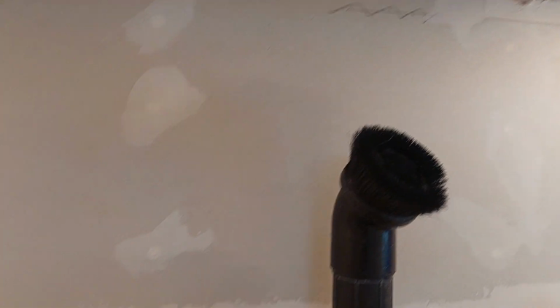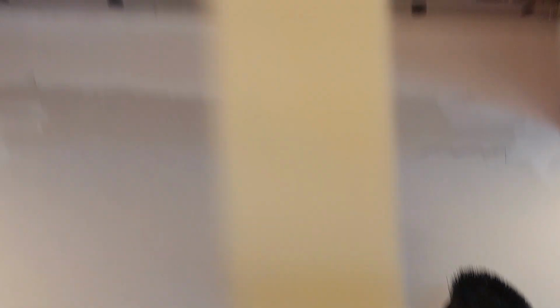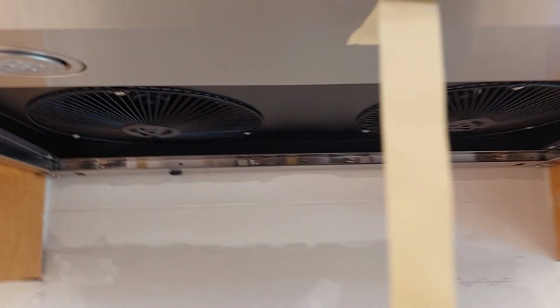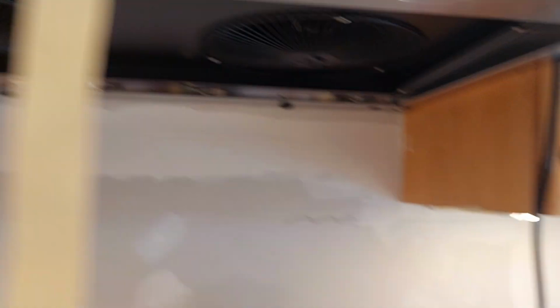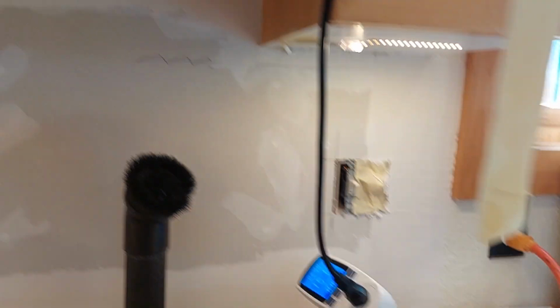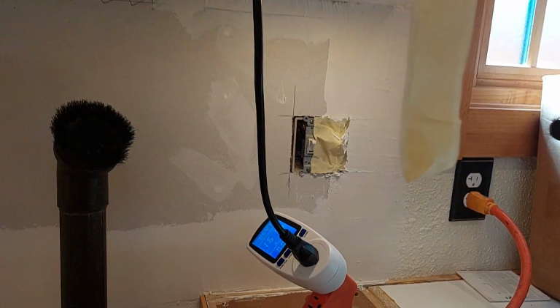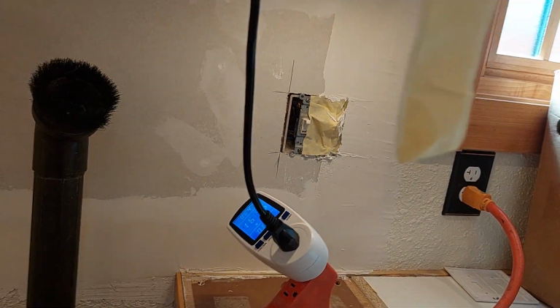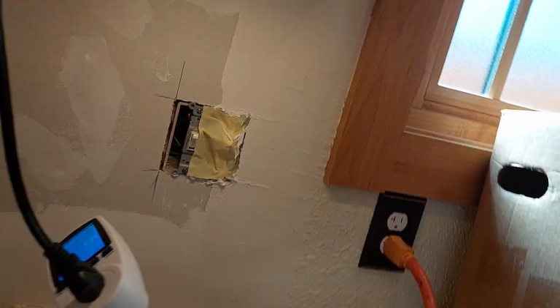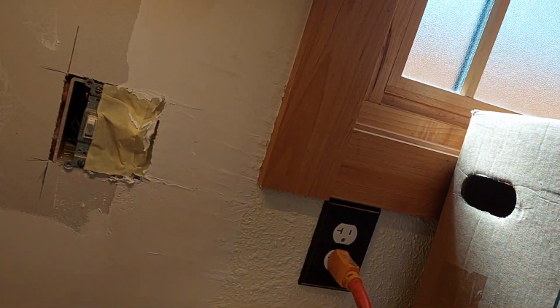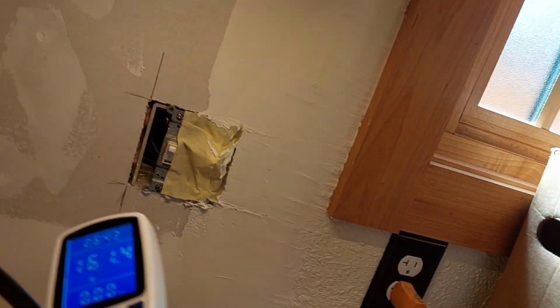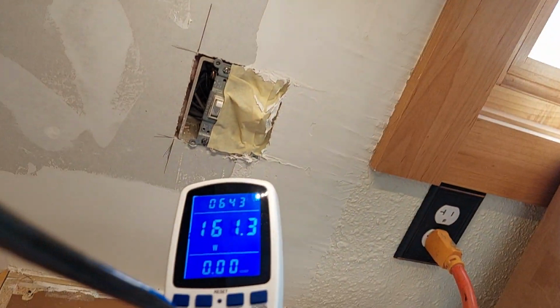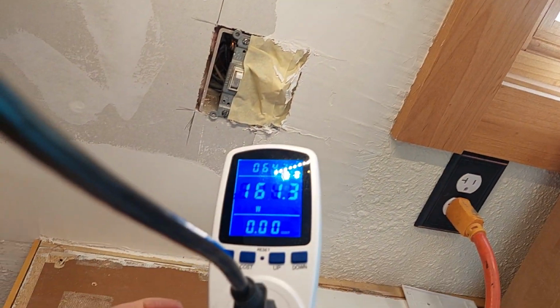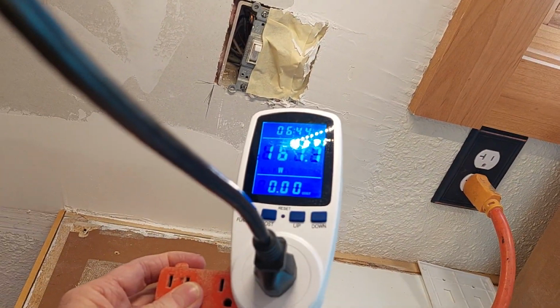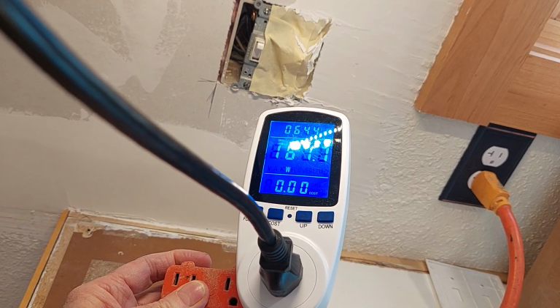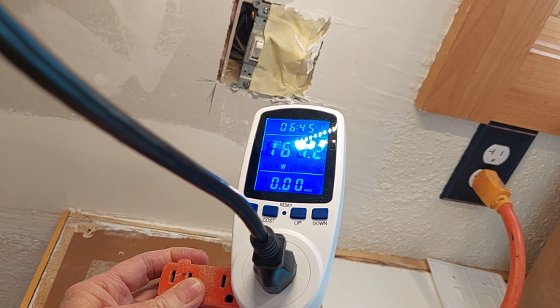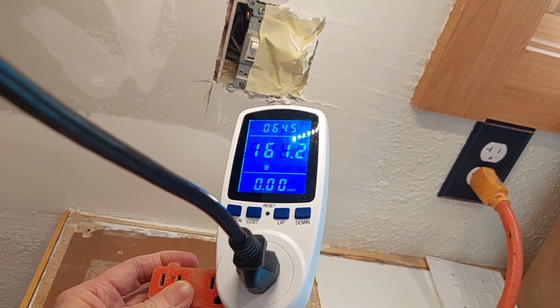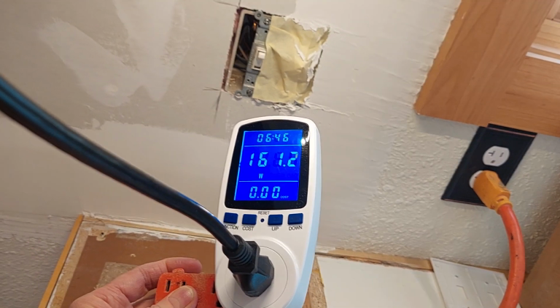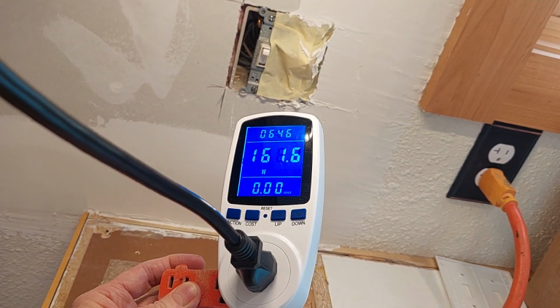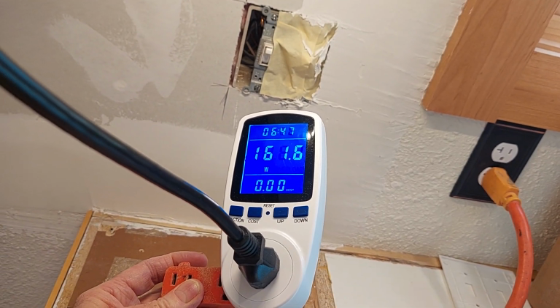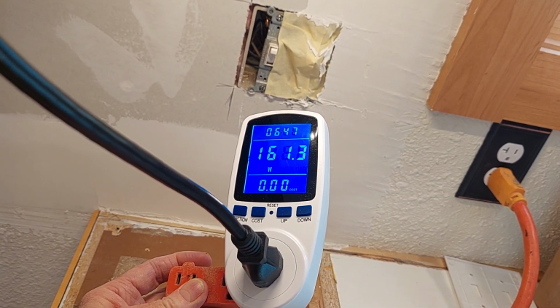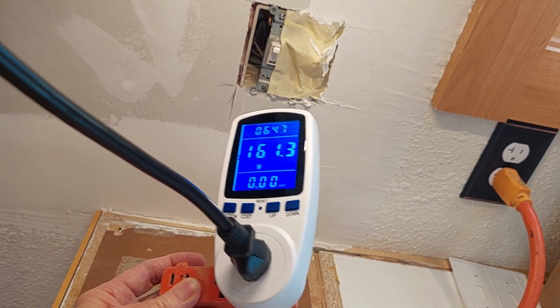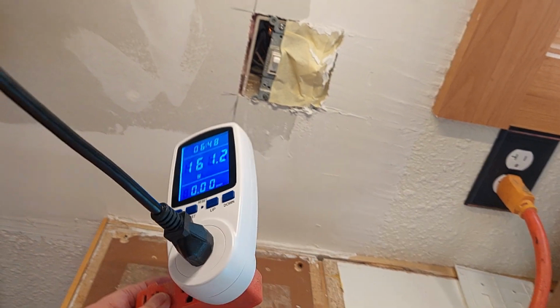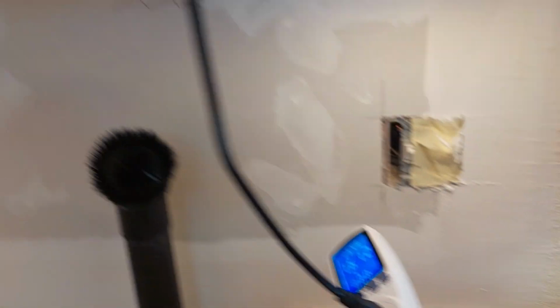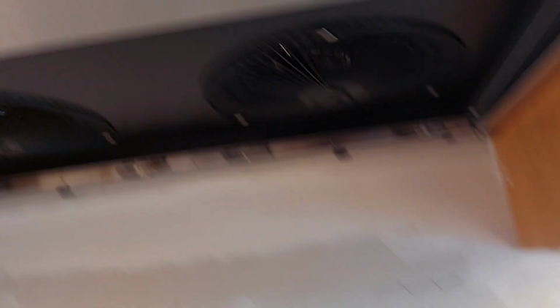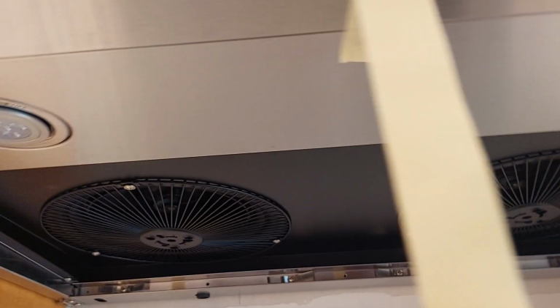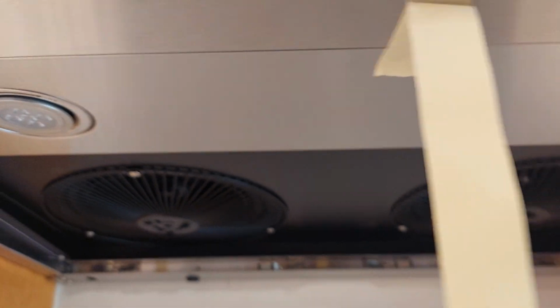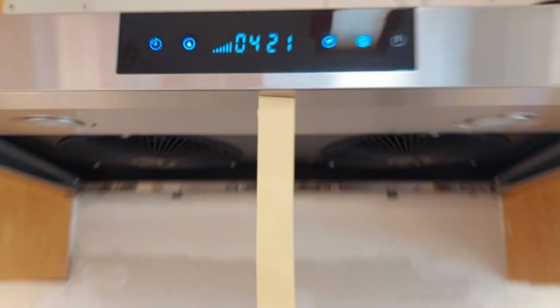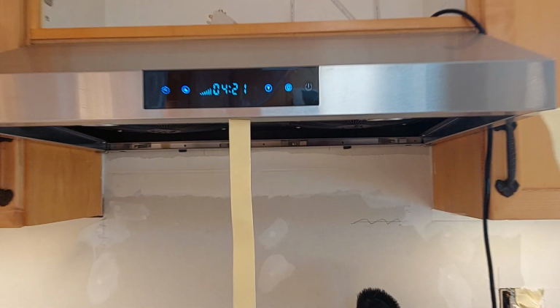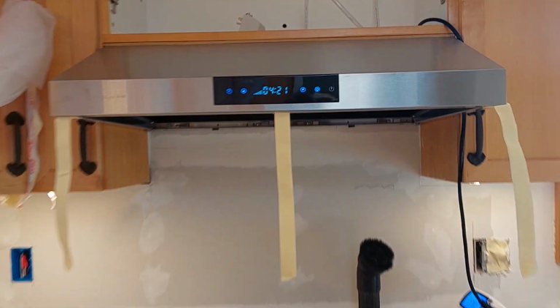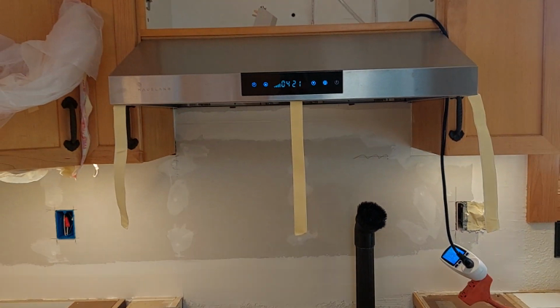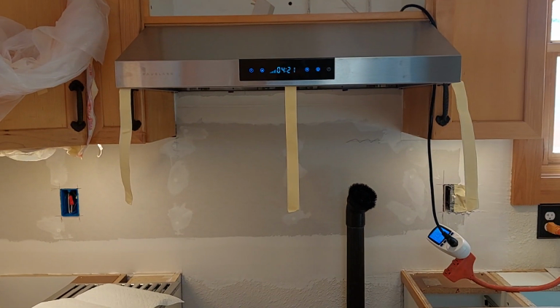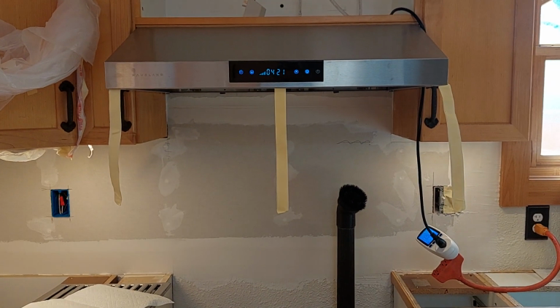But I don't think it's blowing 500 CFM, and that wattage is part of what tells me that, along with just my gut feeling on it. Thank you.